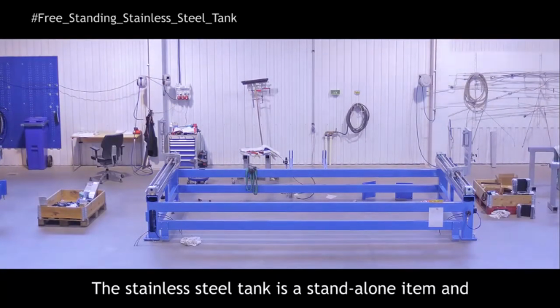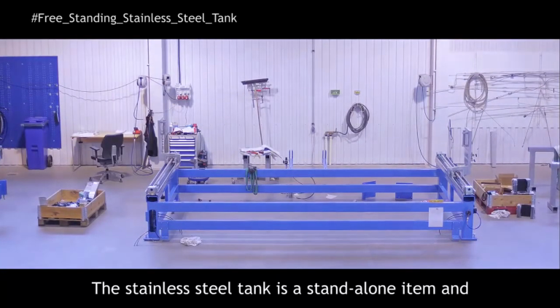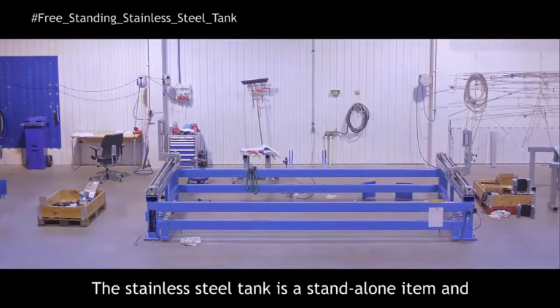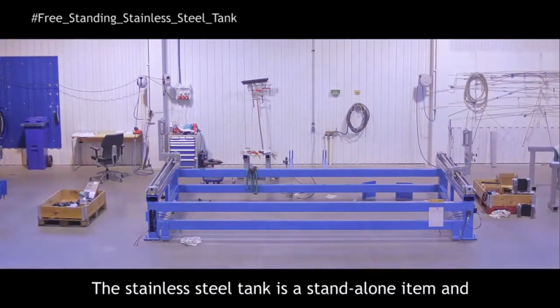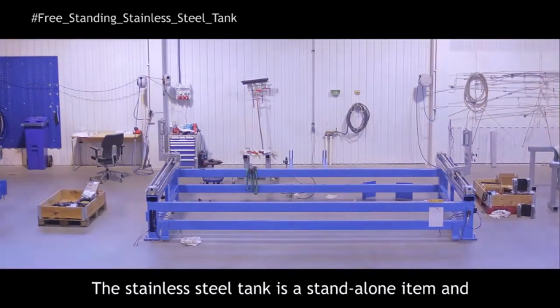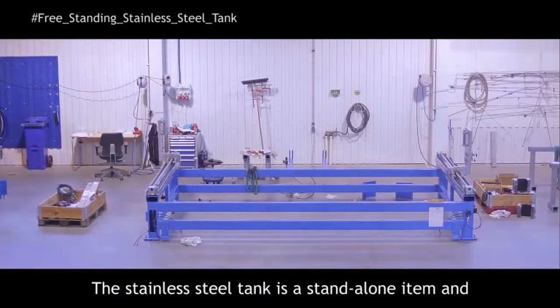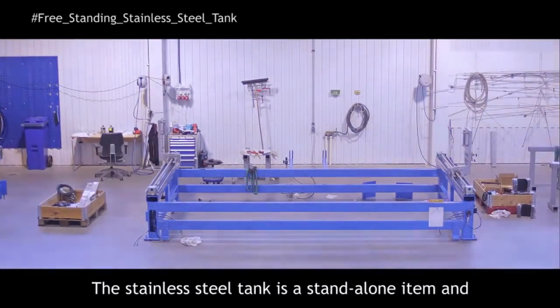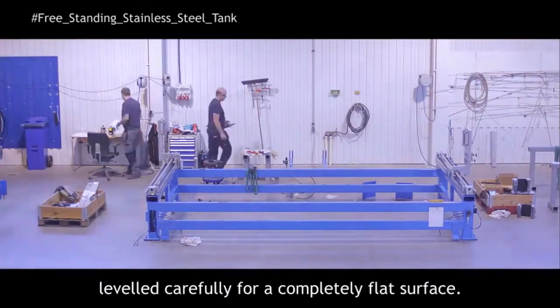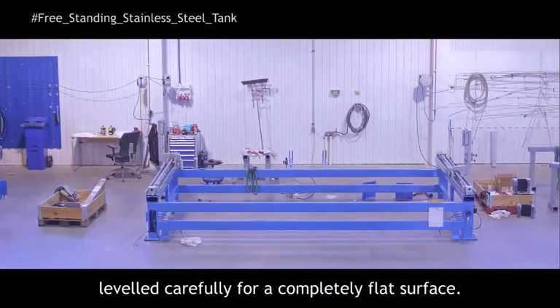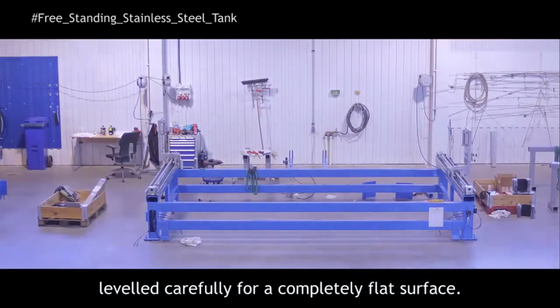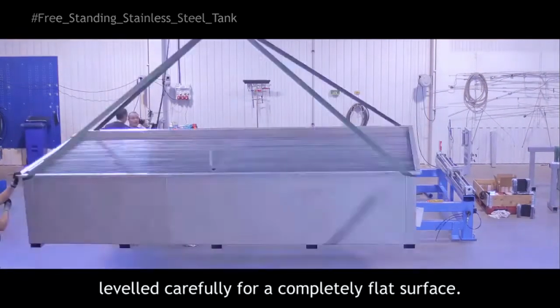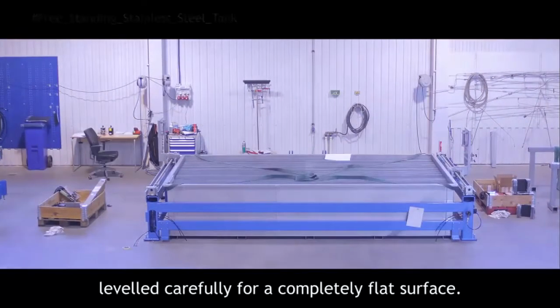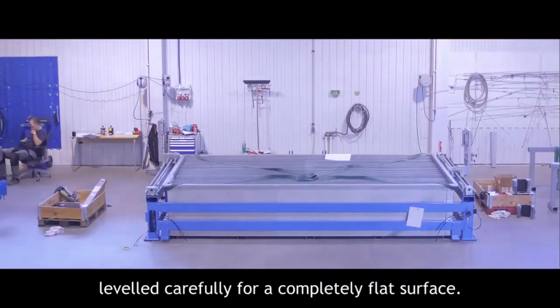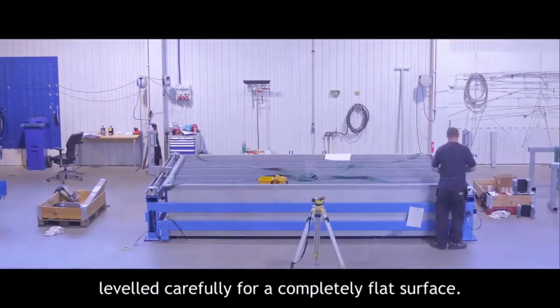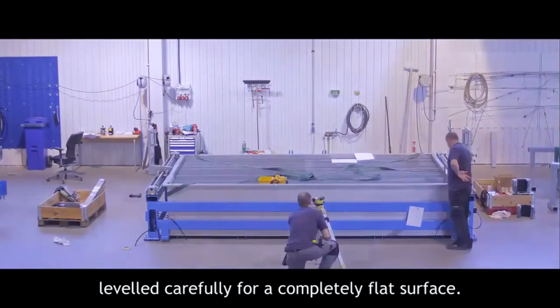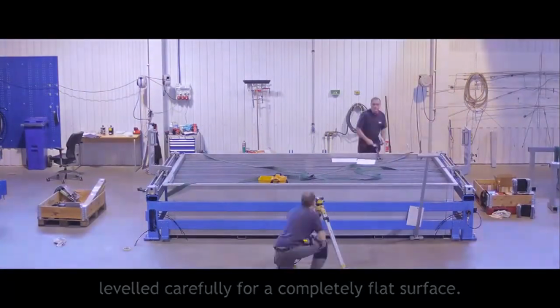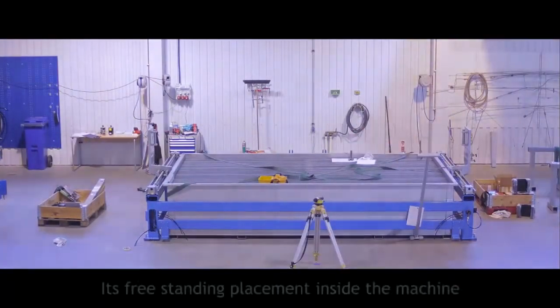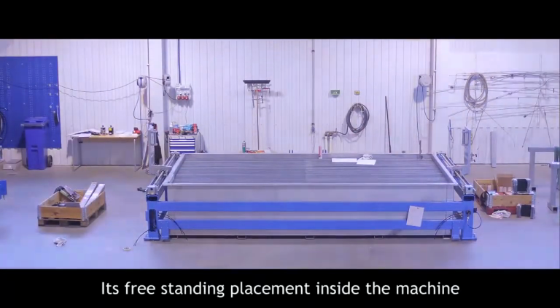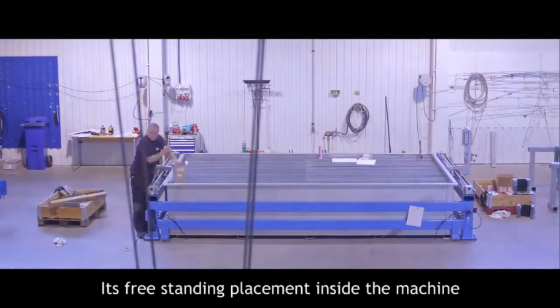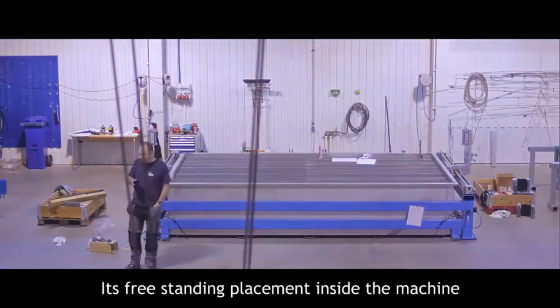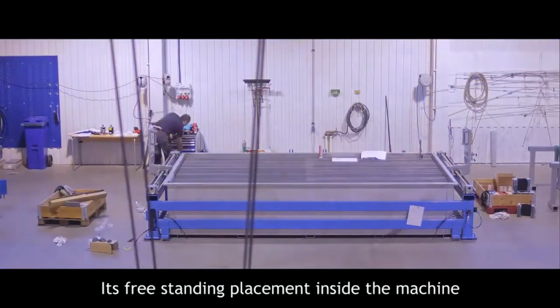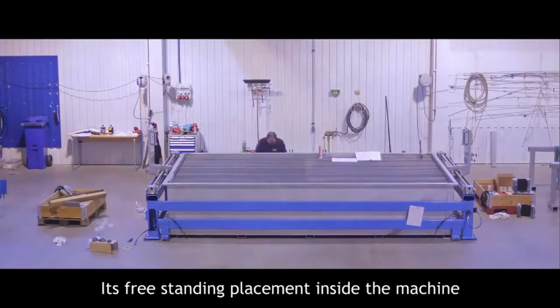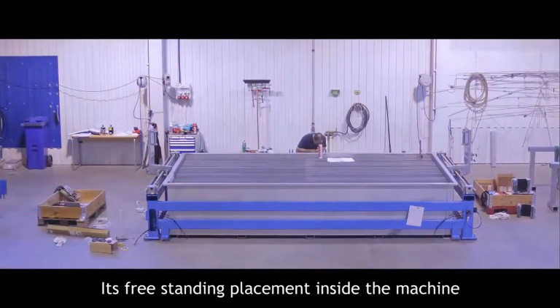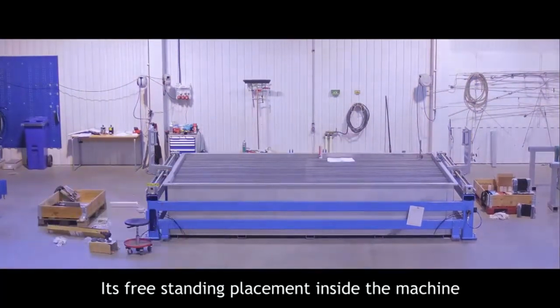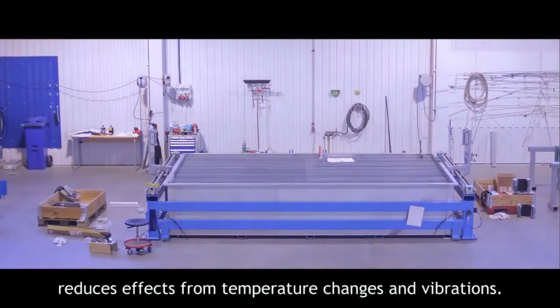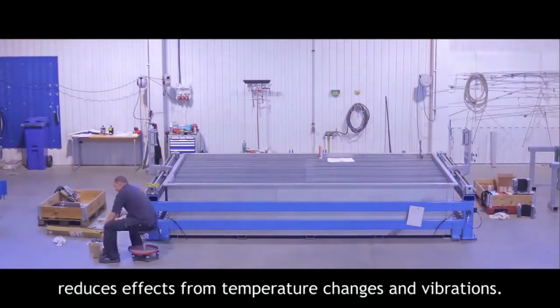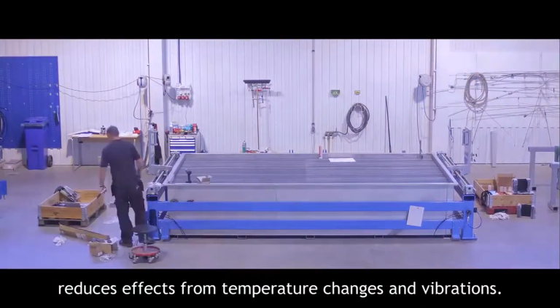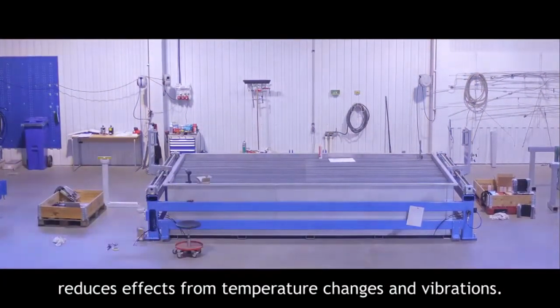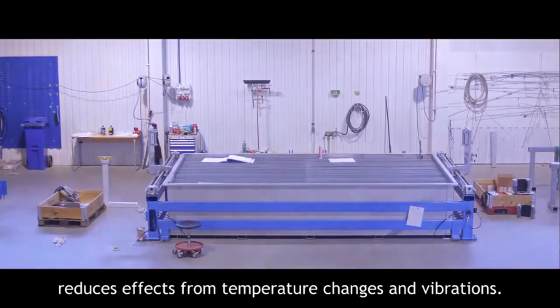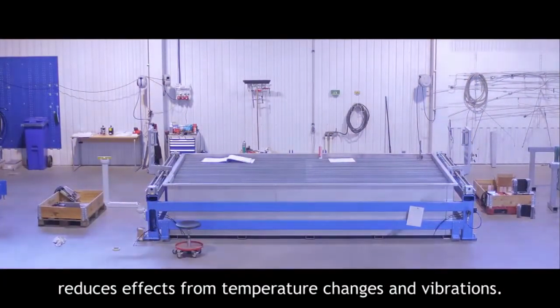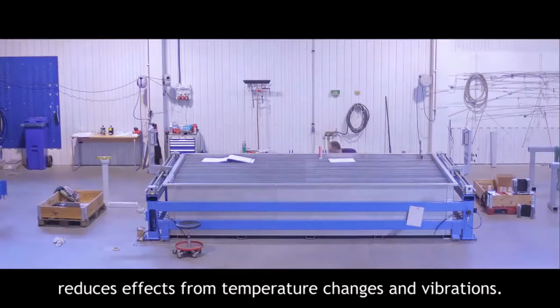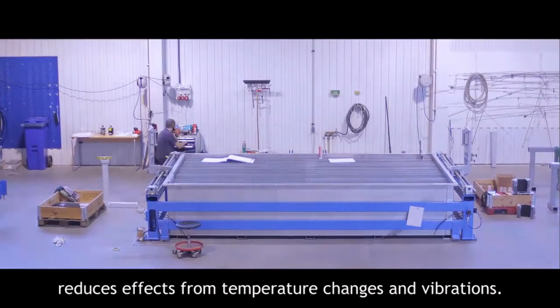The stainless steel tank is a standalone item leveled carefully for a completely flat surface. Its free-standing placement inside the machine reduces effects from temperature changes and vibrations.